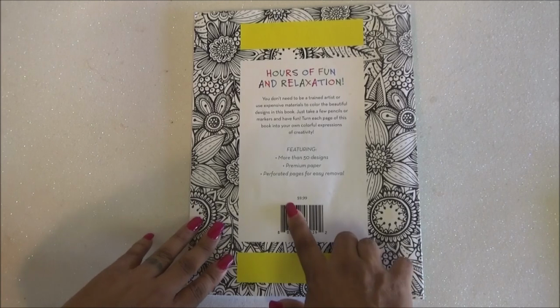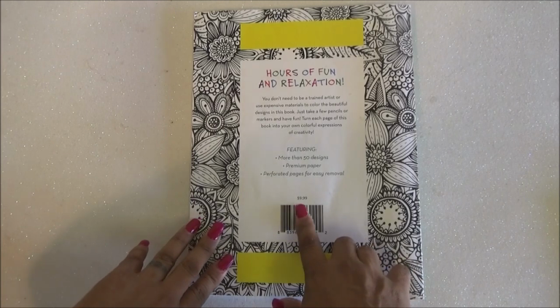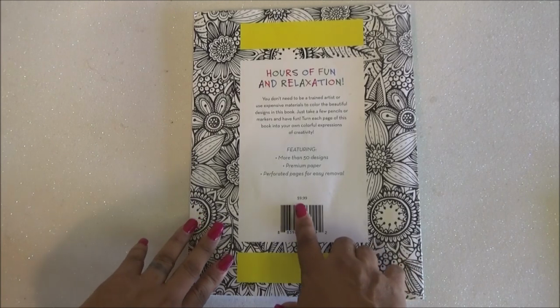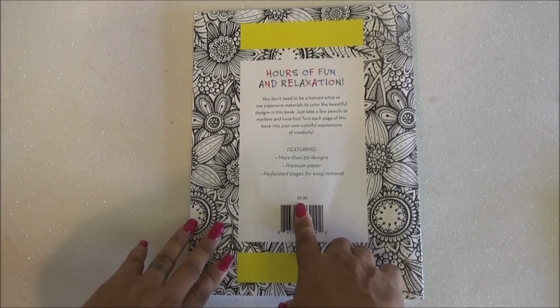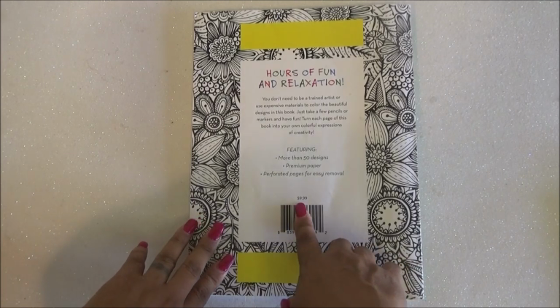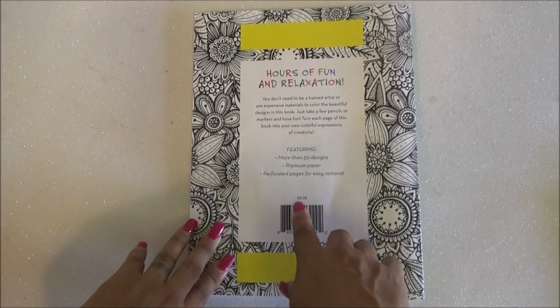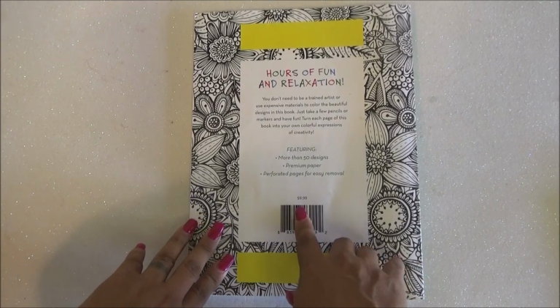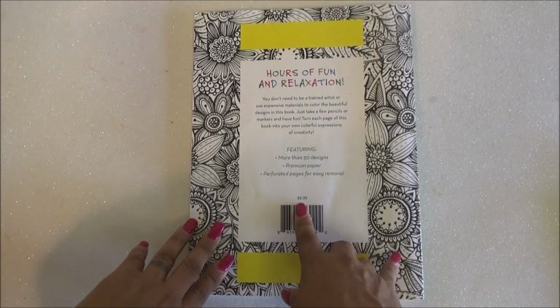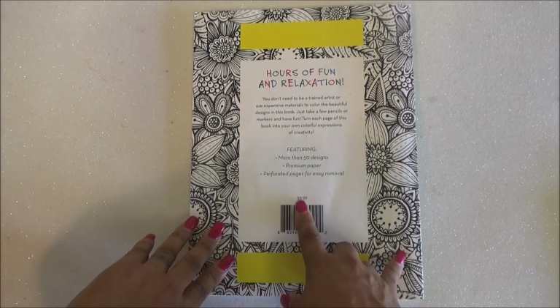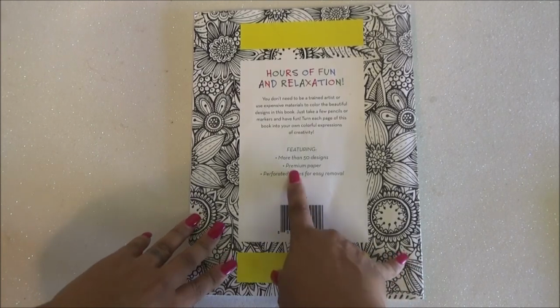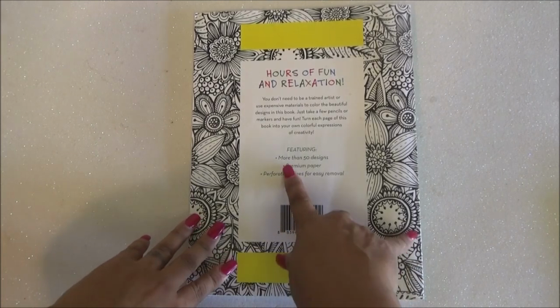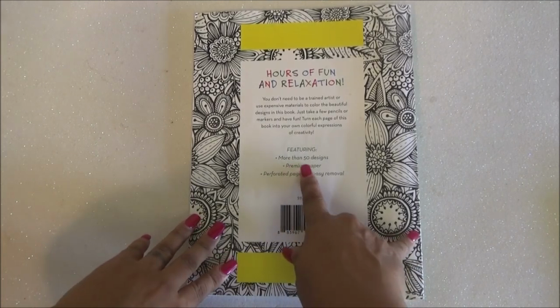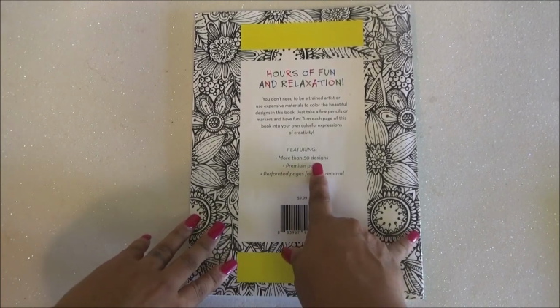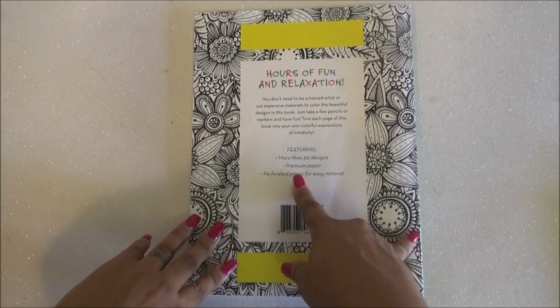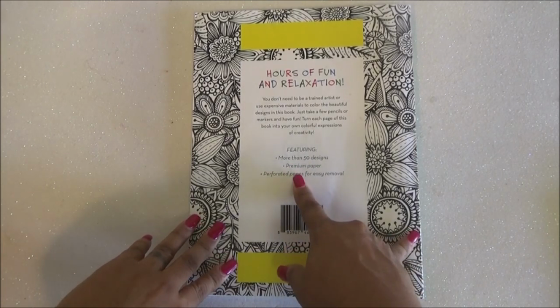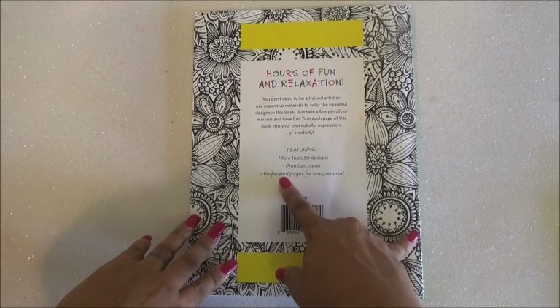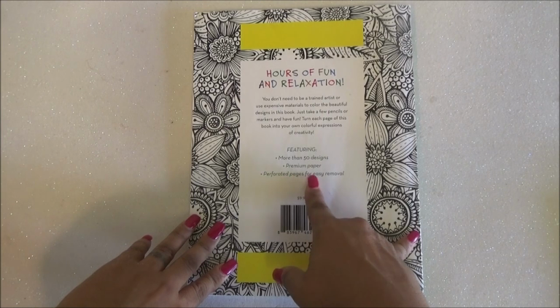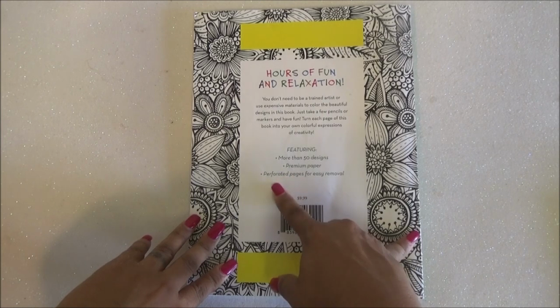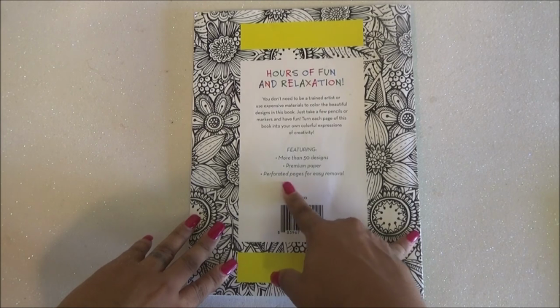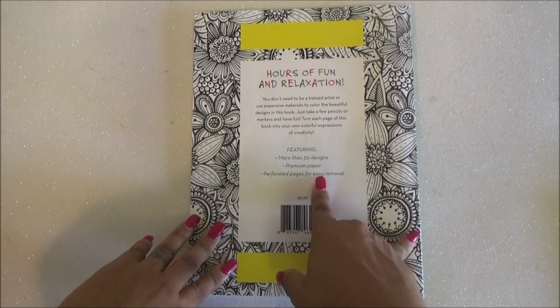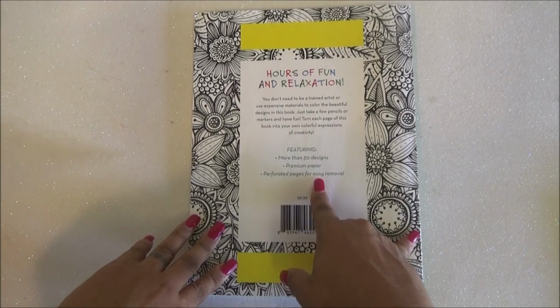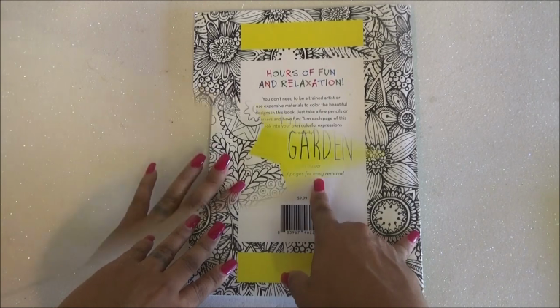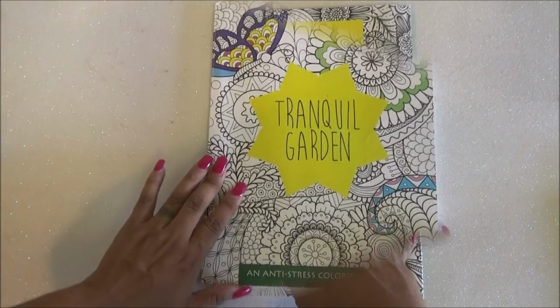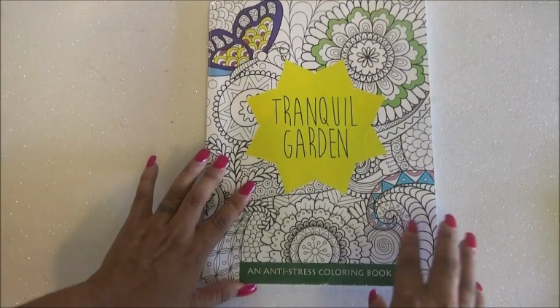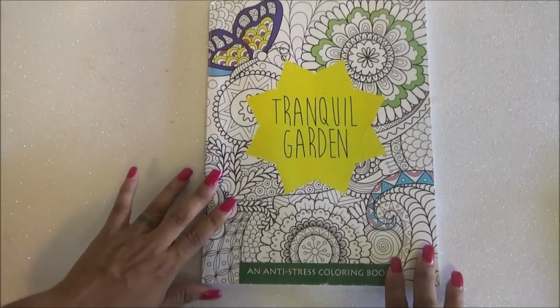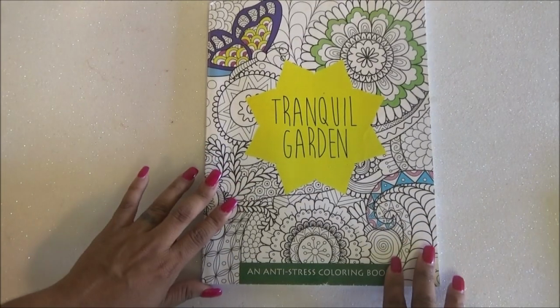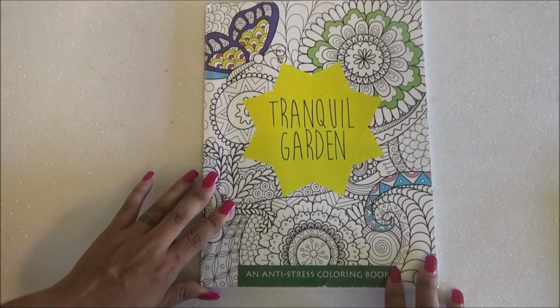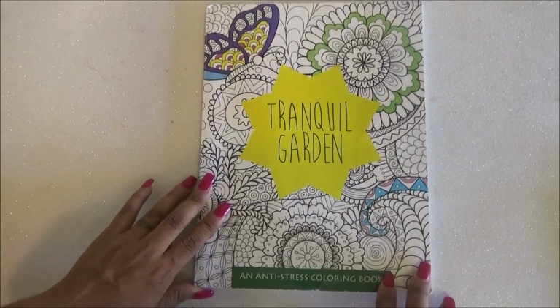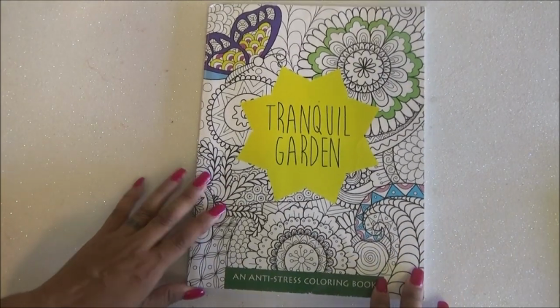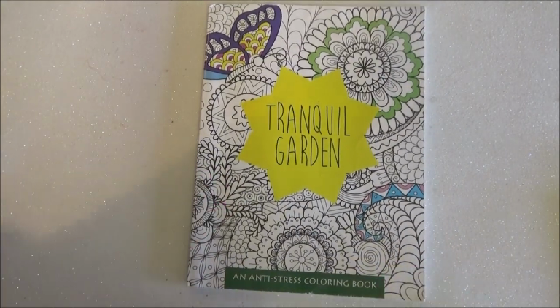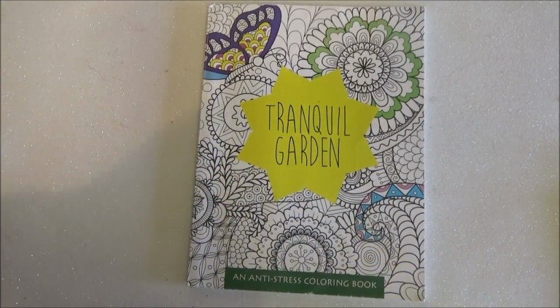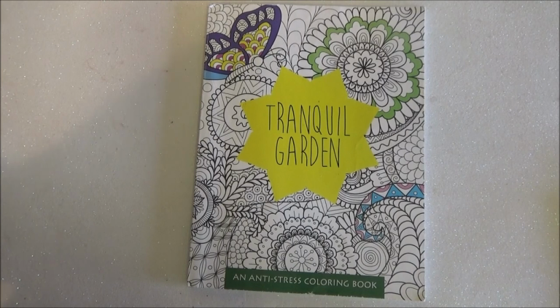This one originally was $9.99, and it does have more than 50 designs on premium paper with perforated pages for easy removal. I really, really like this book. I hope you all liked it as well.